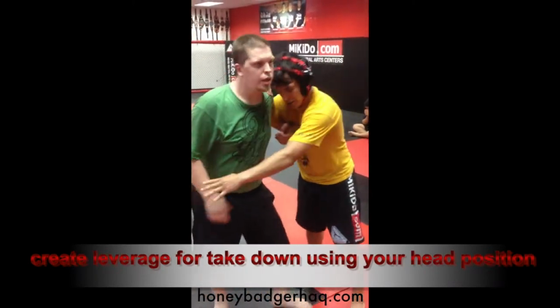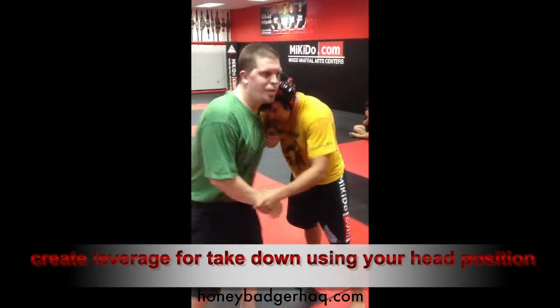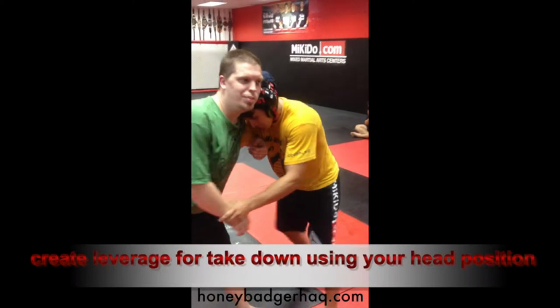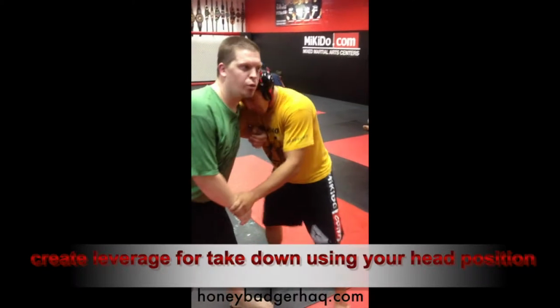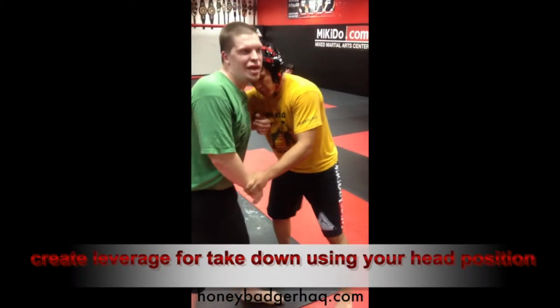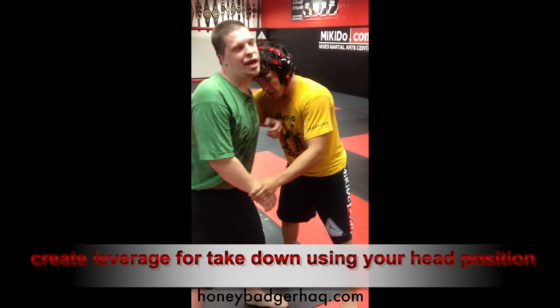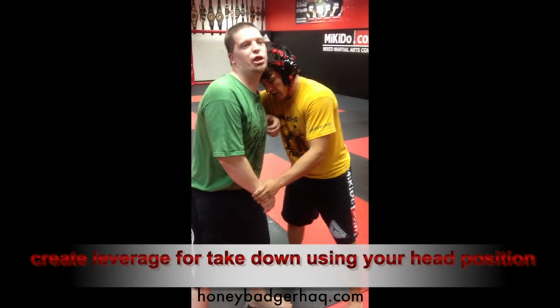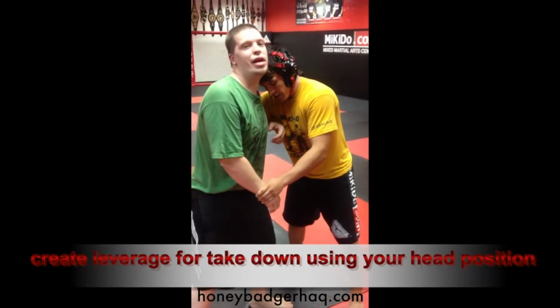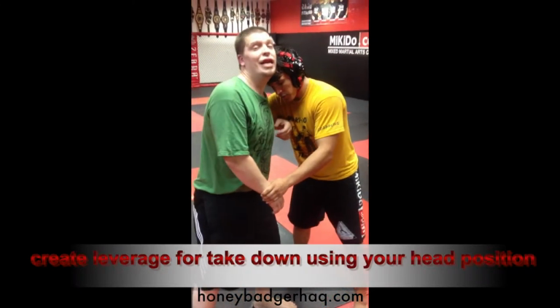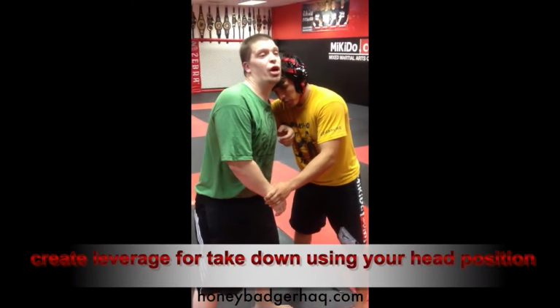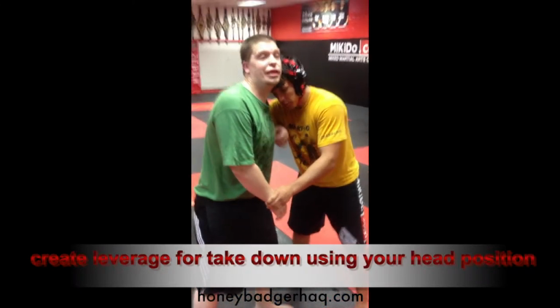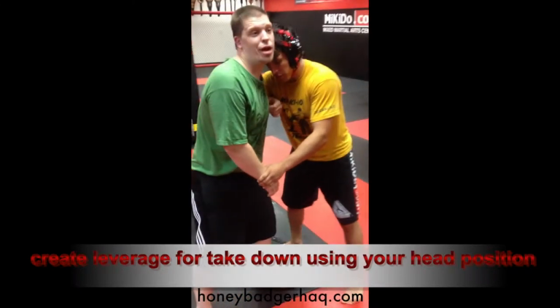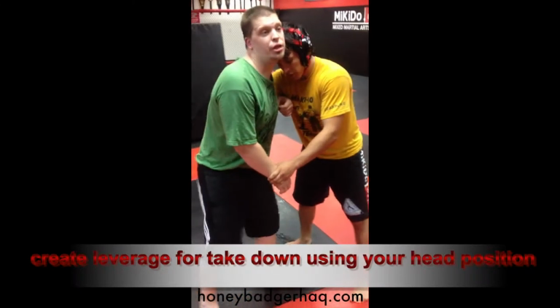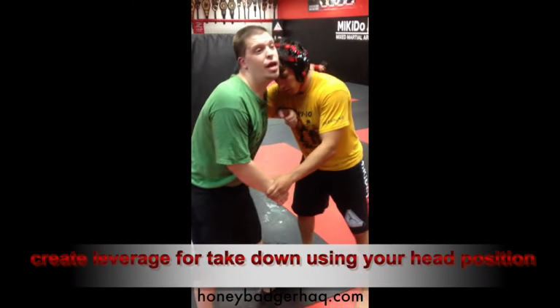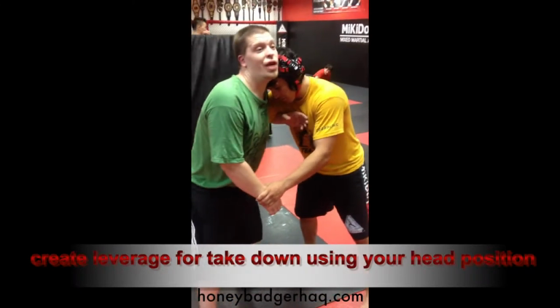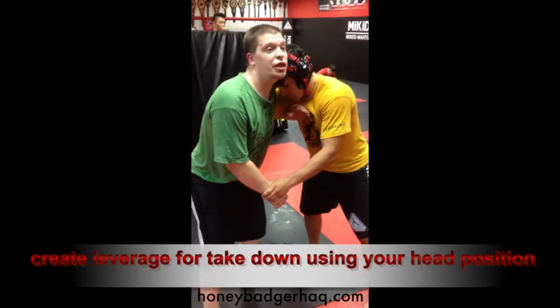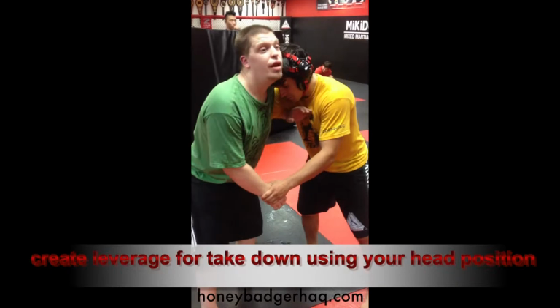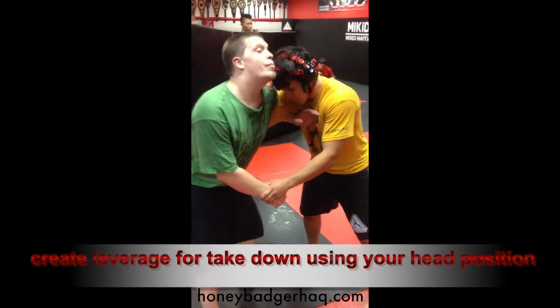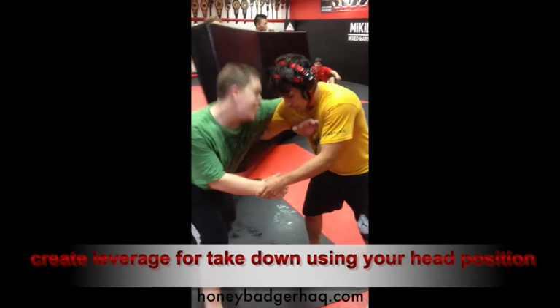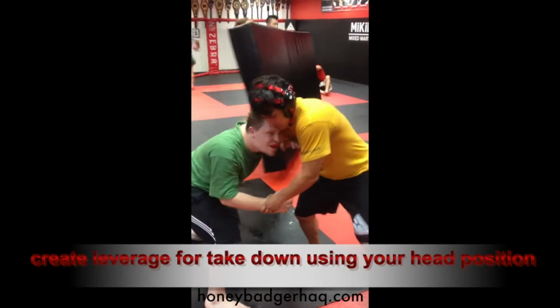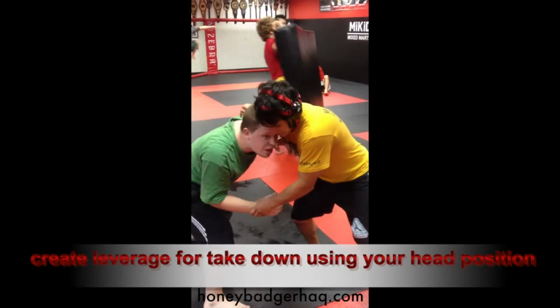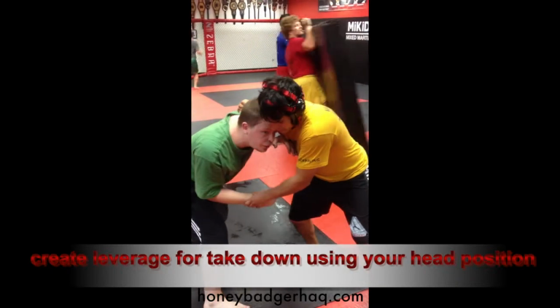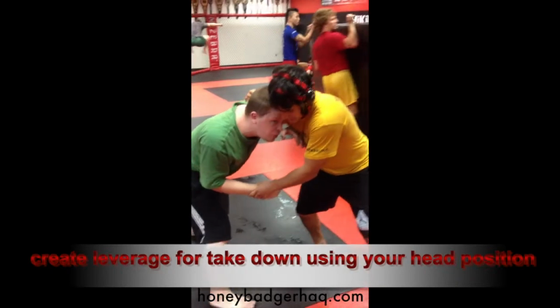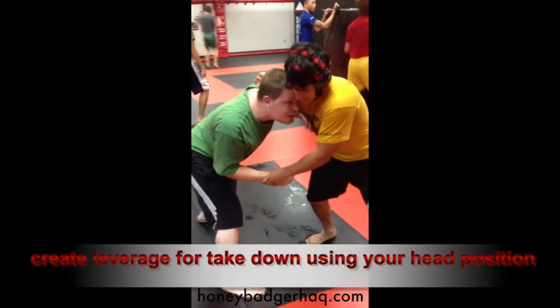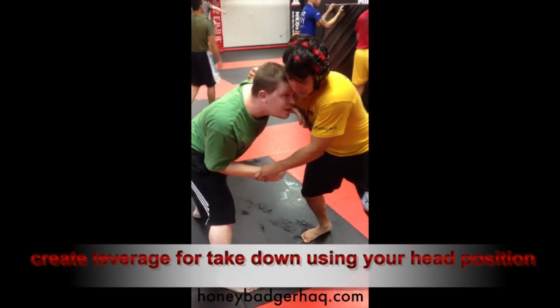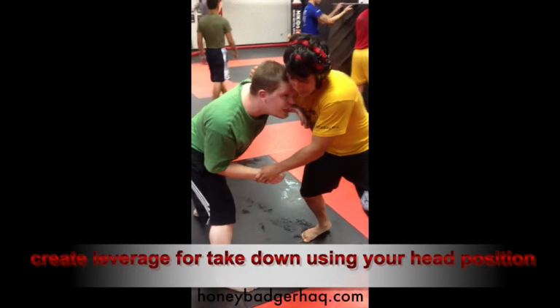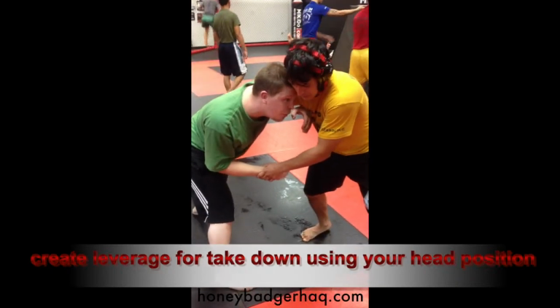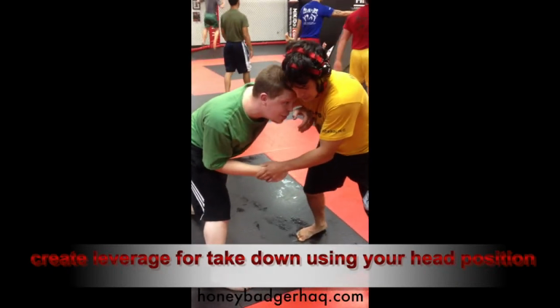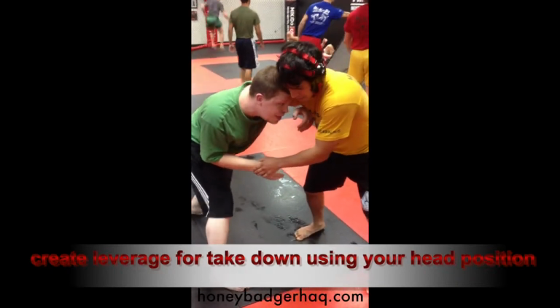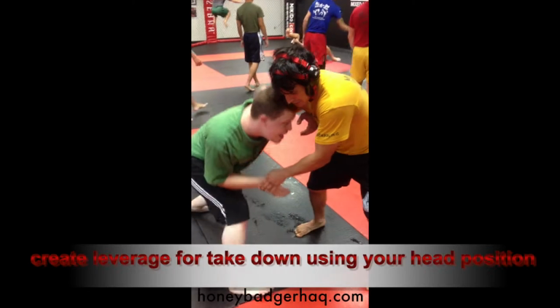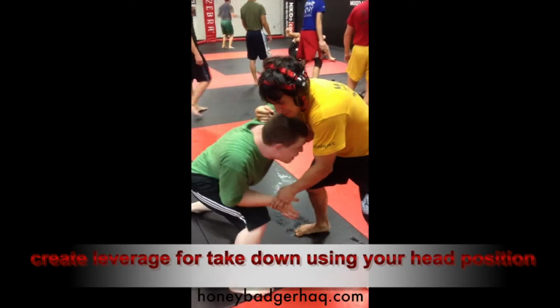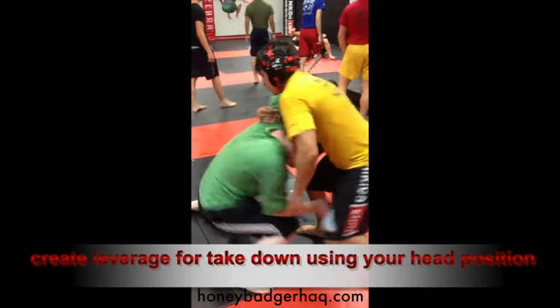It's all about the head position. Right now he has the head position on me. If he's lower, he's got the better position. If I can just get my head a little lower than his, get my forehead coming in and down, I can turn it.